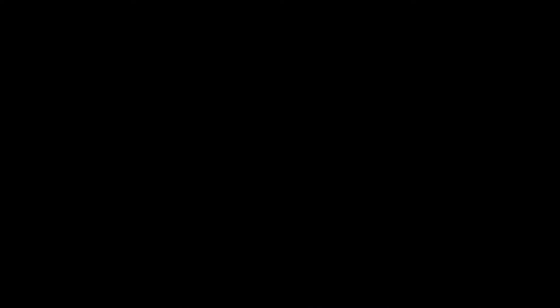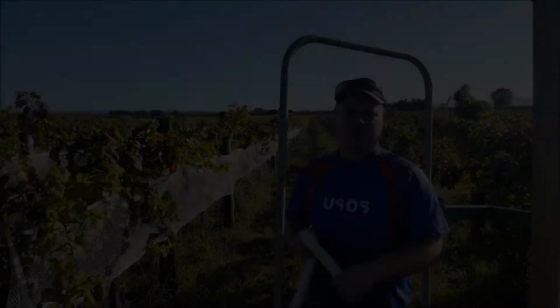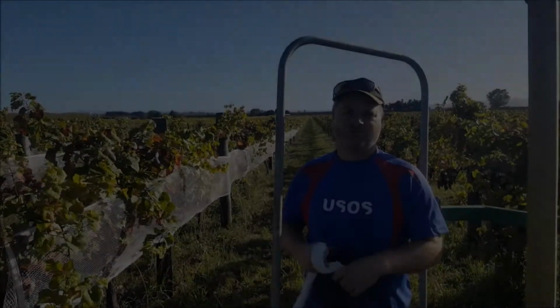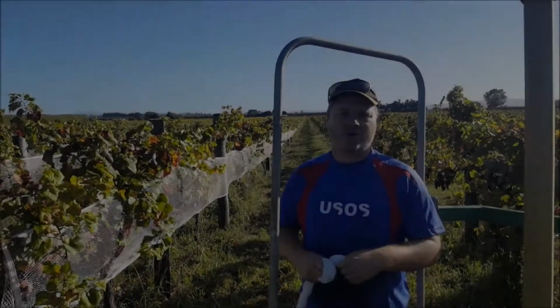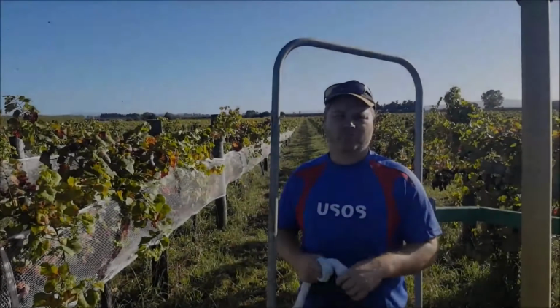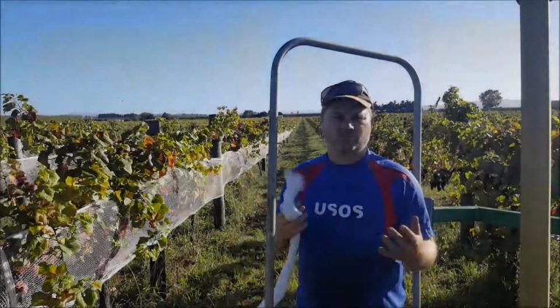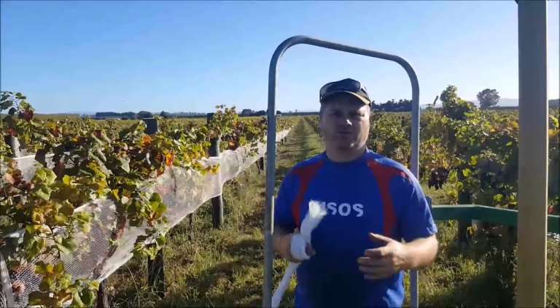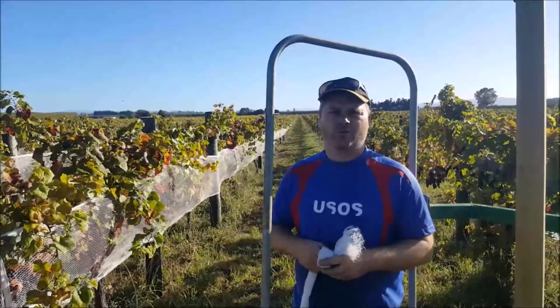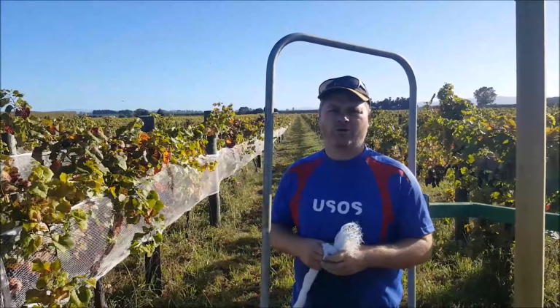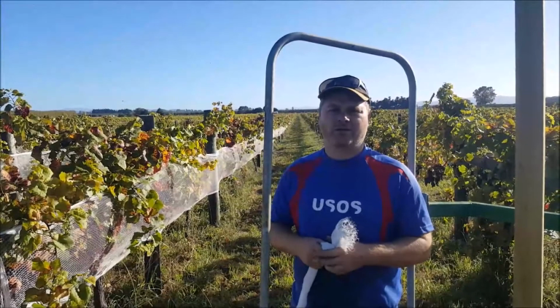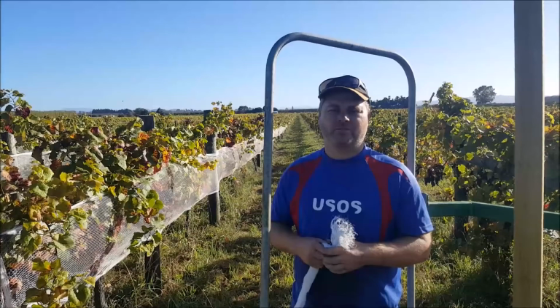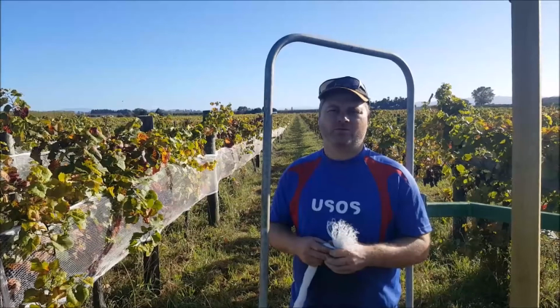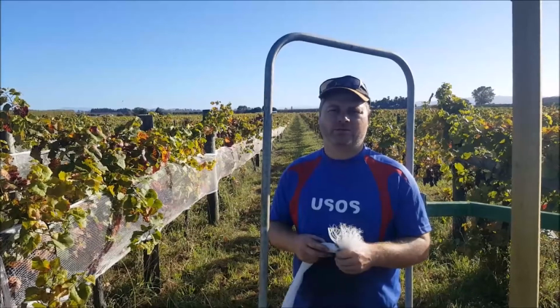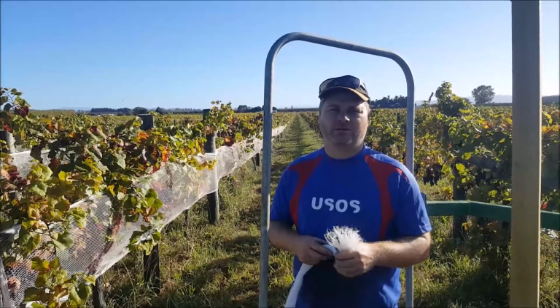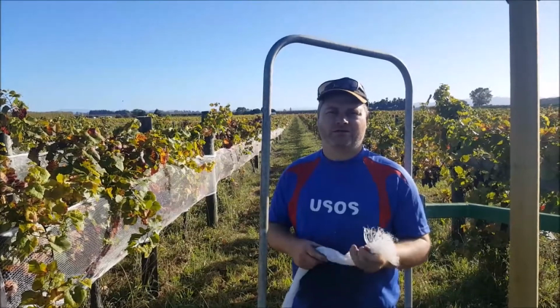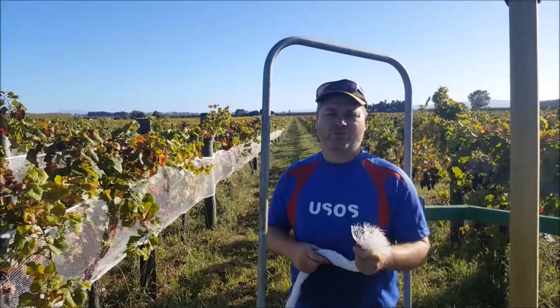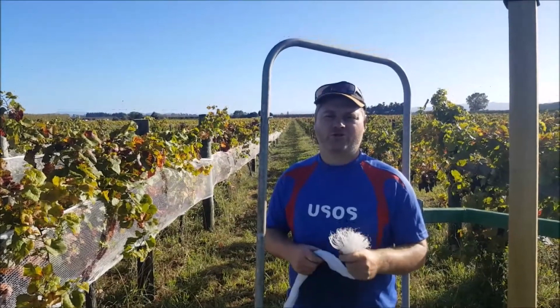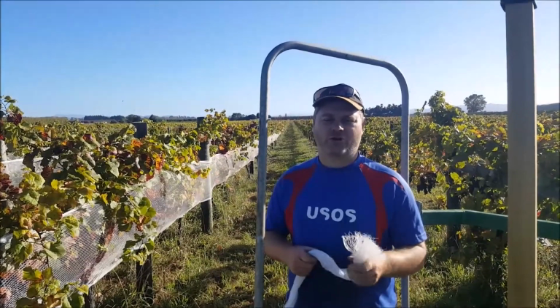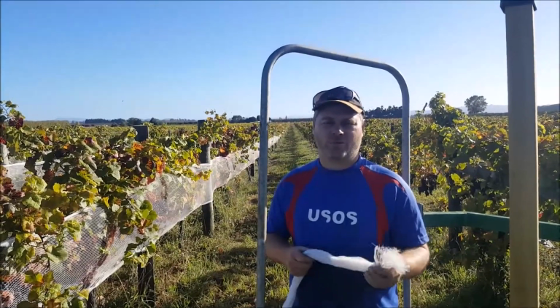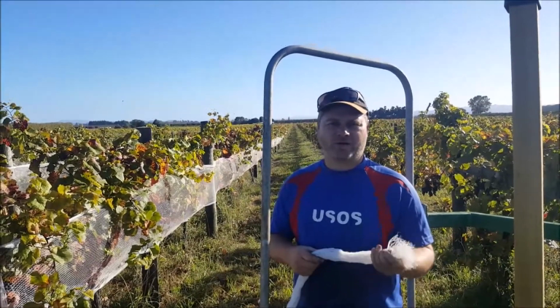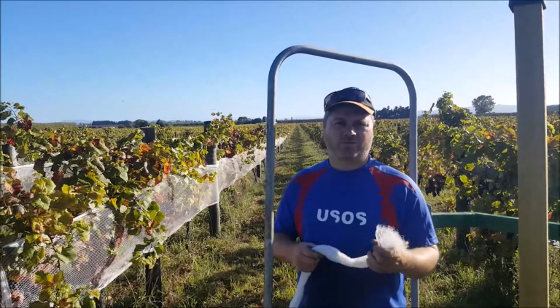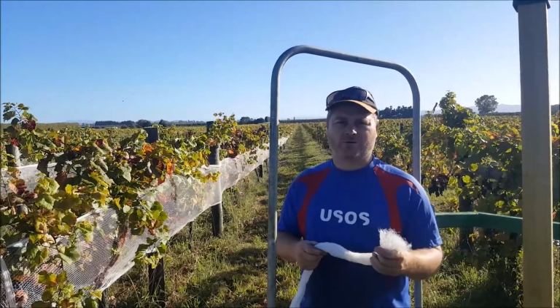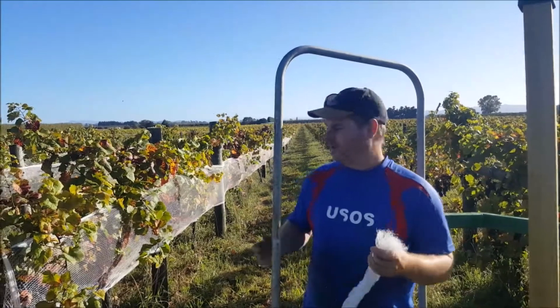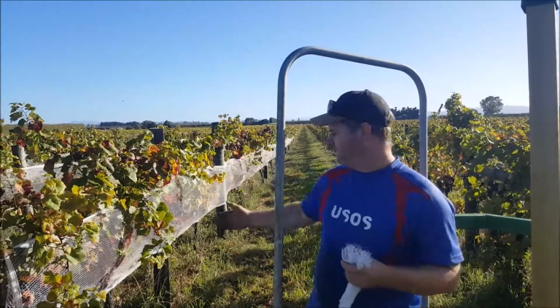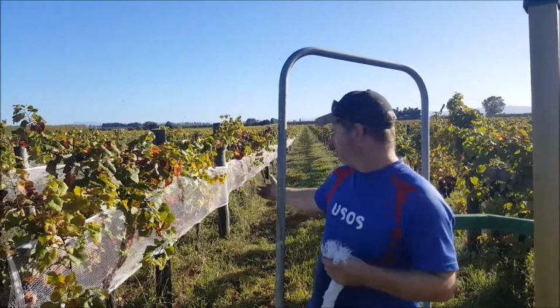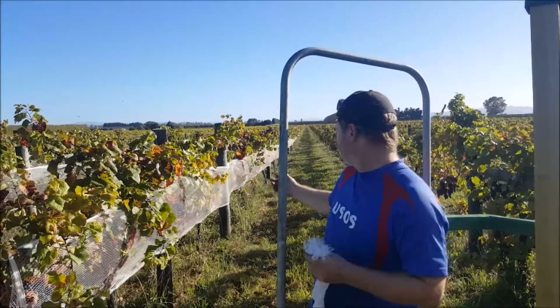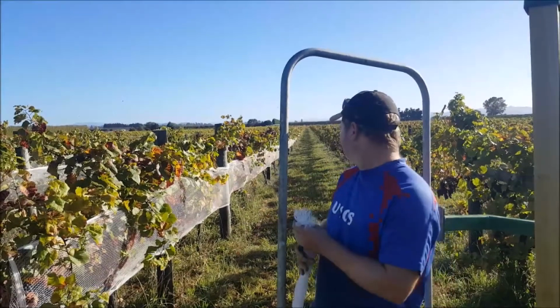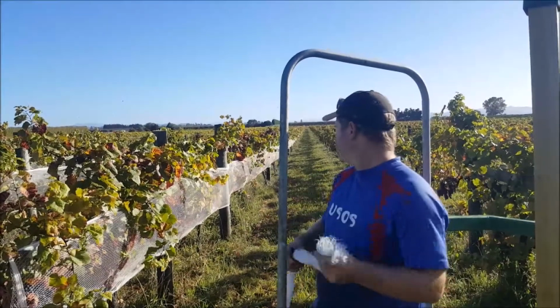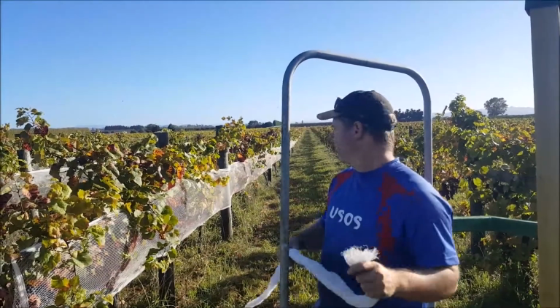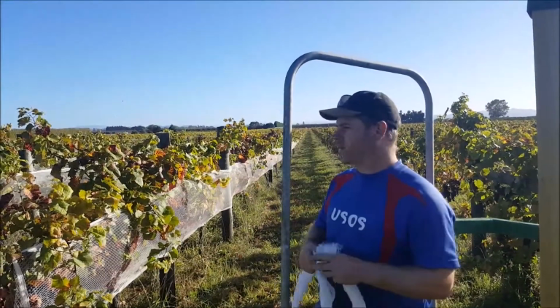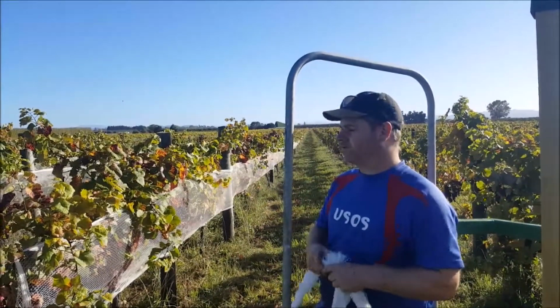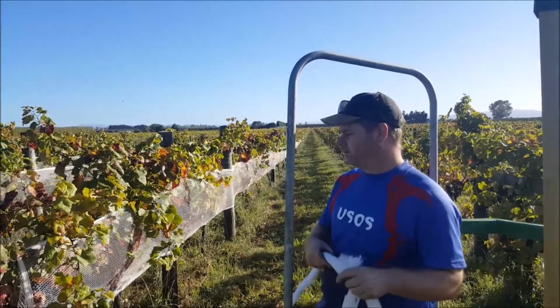I'm Geoff Wright from Wright's Vineyard and Winery, Gisborne, New Zealand. Today we're going to show you how we take off our nets from our organic vineyard.